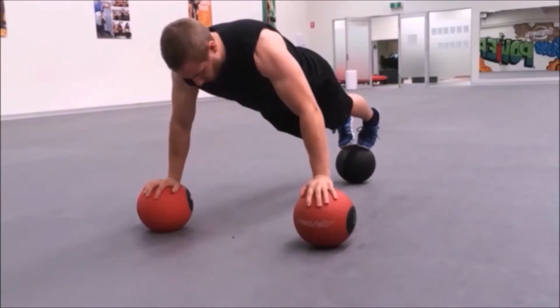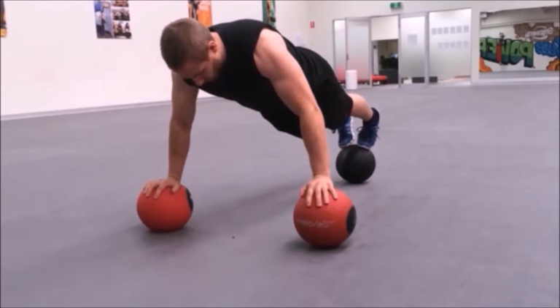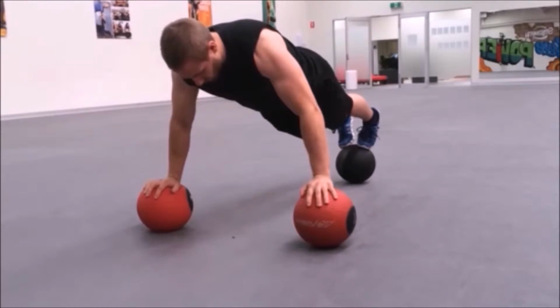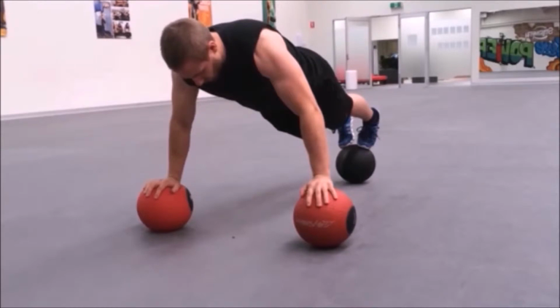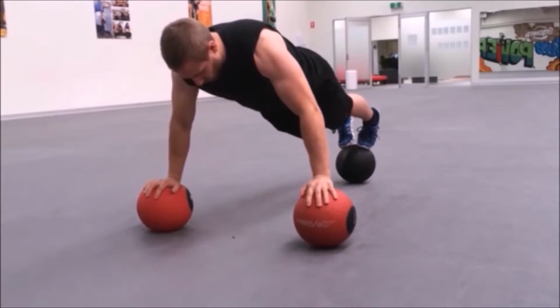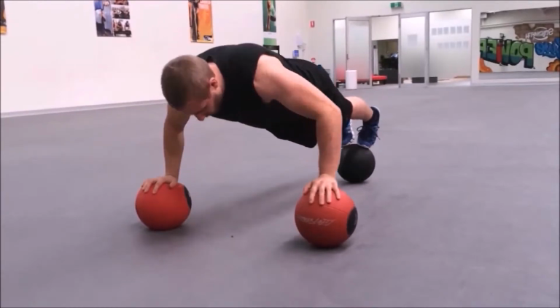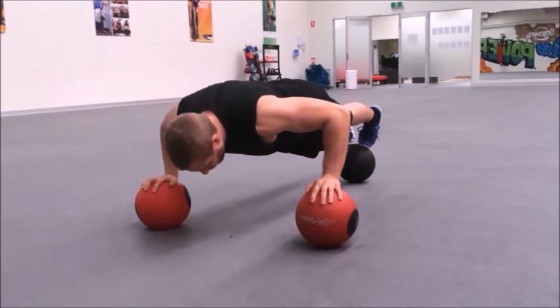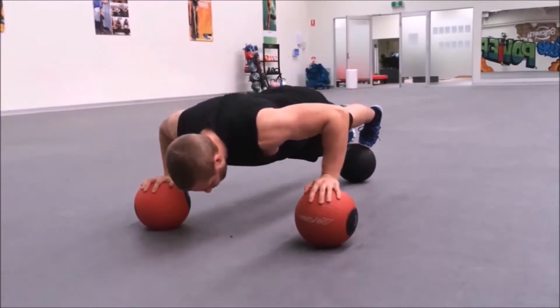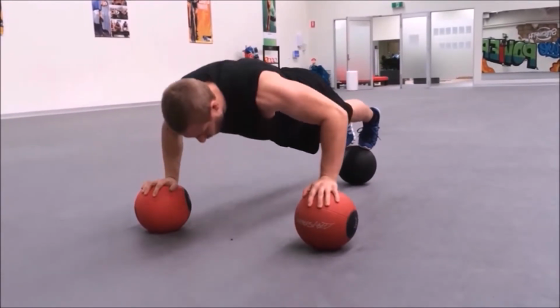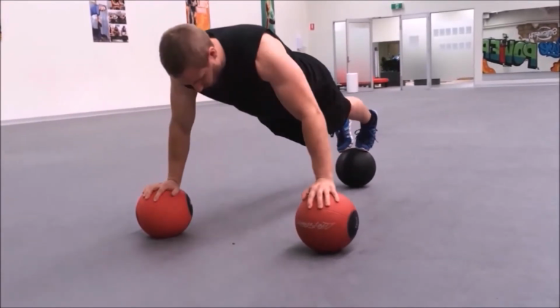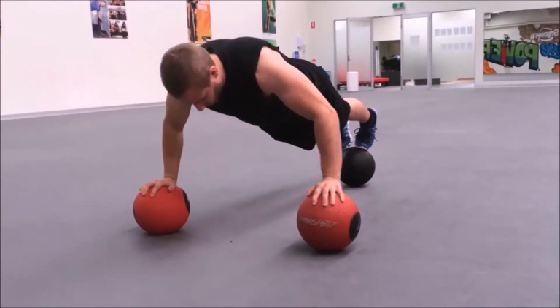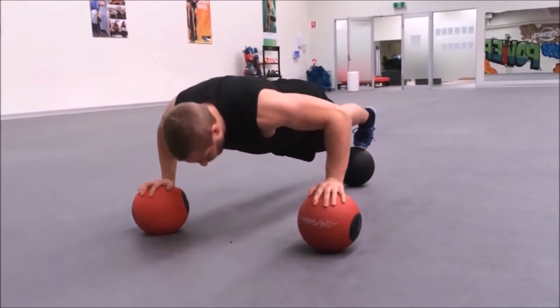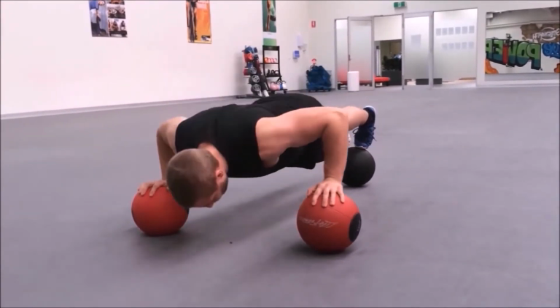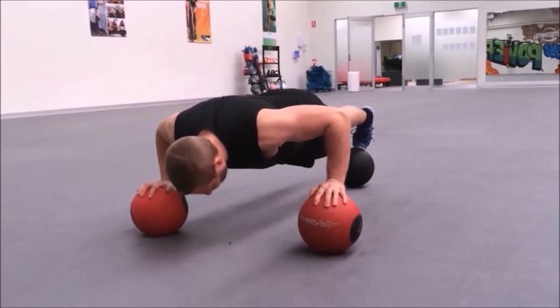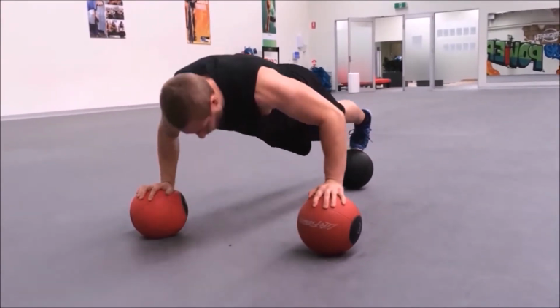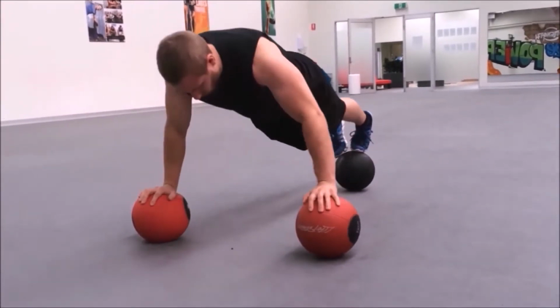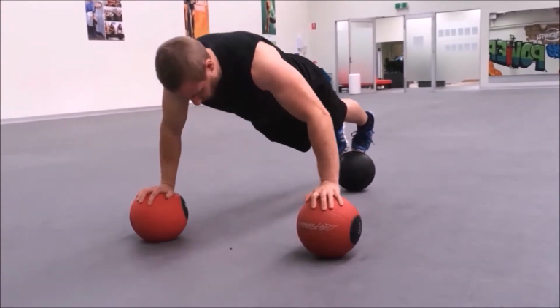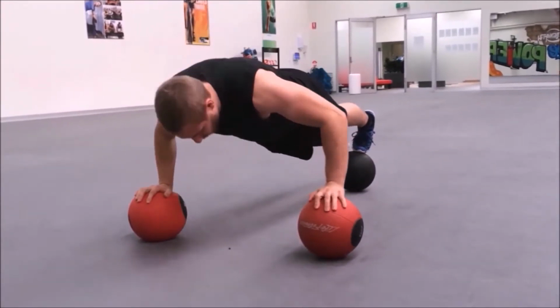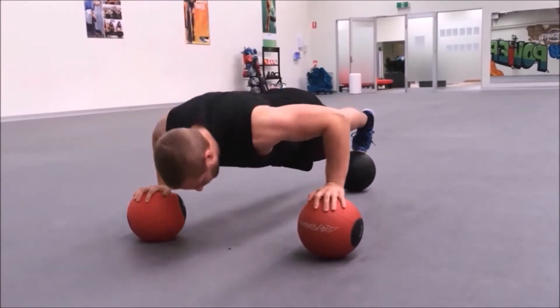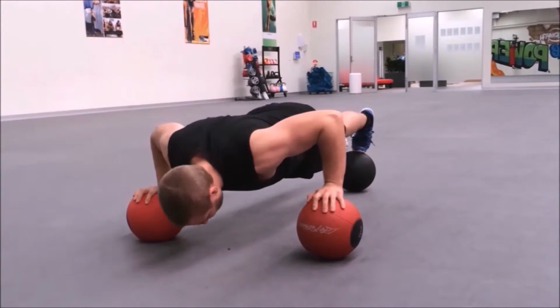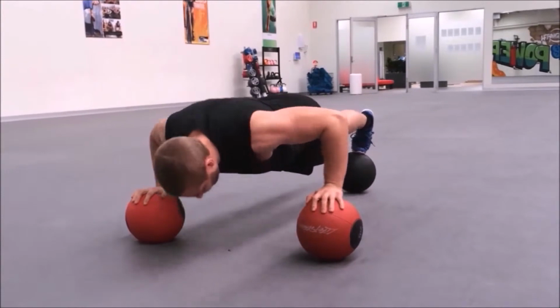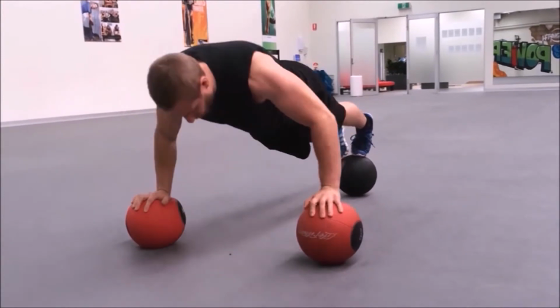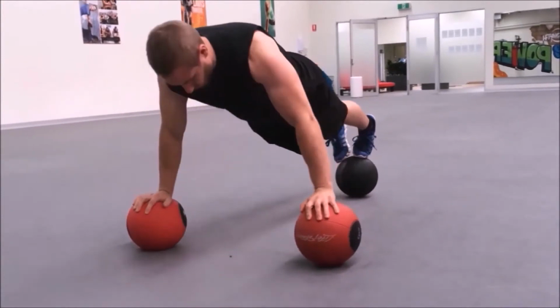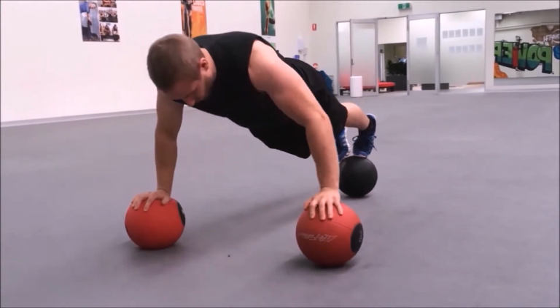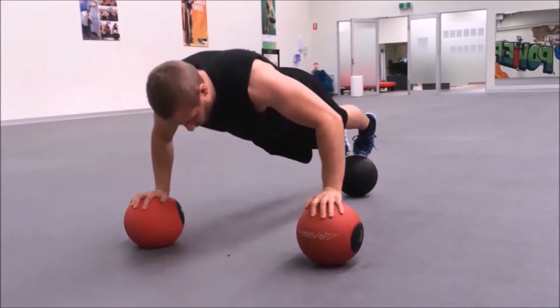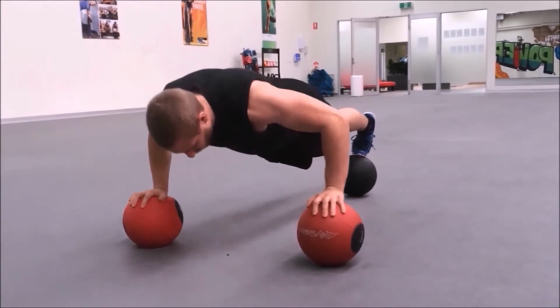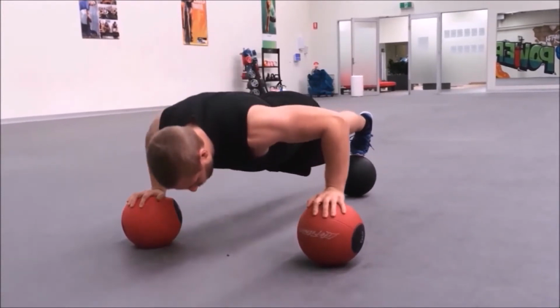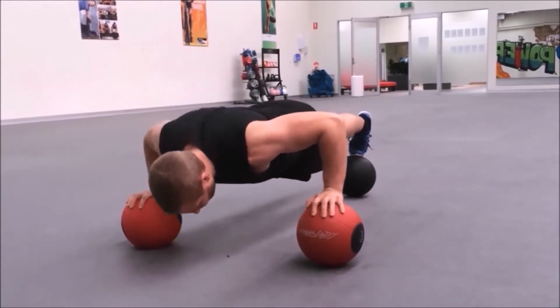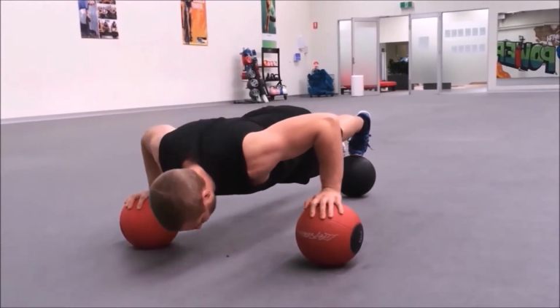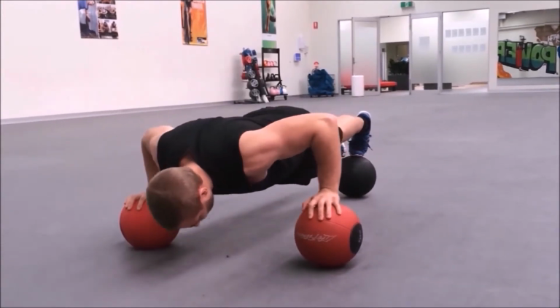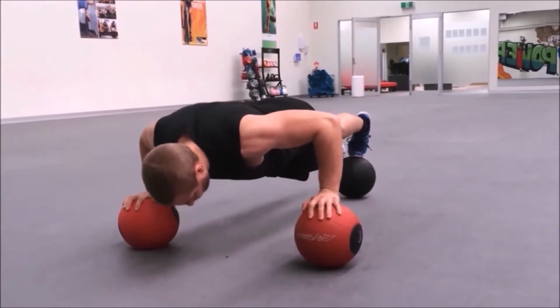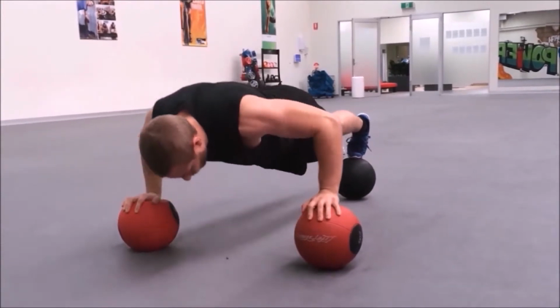Now we're going to add another medicine ball and place it at the feet. Set up exactly the same as previously mentioned, except this time place your toes on the medicine ball at the feet.